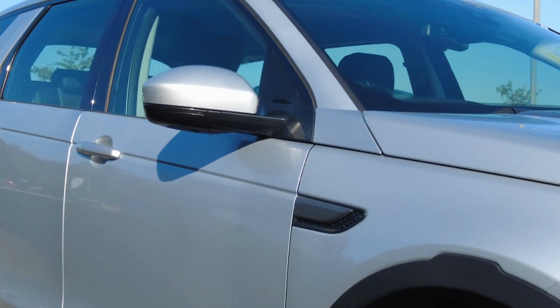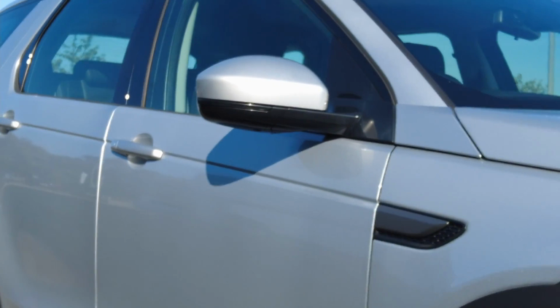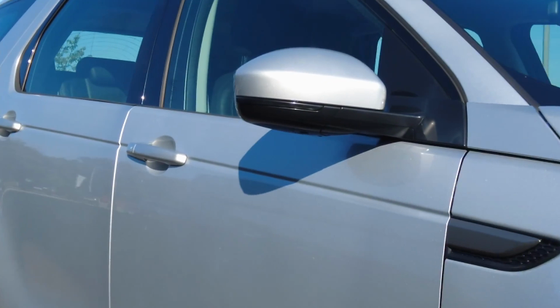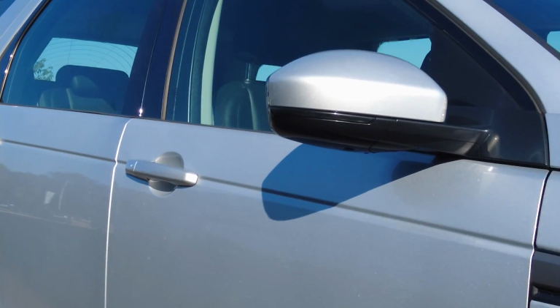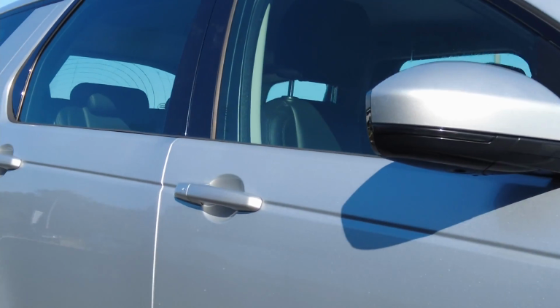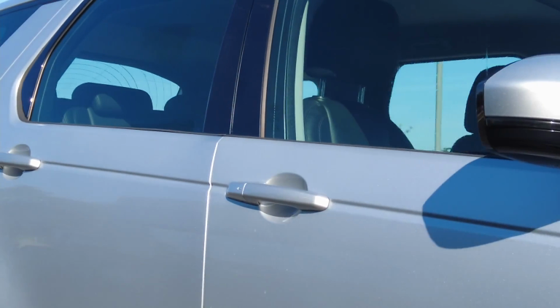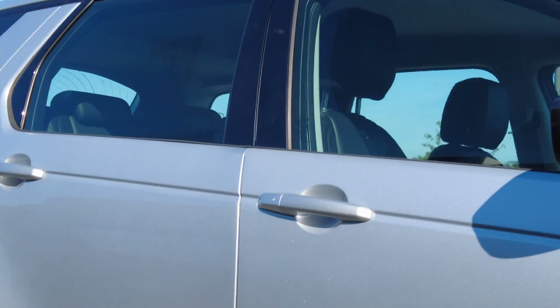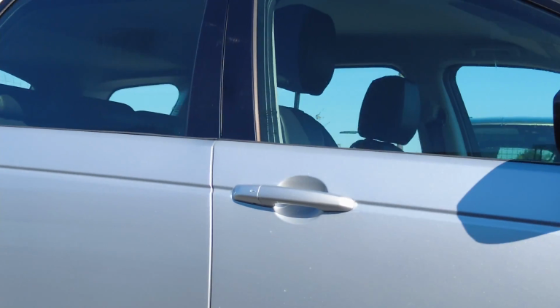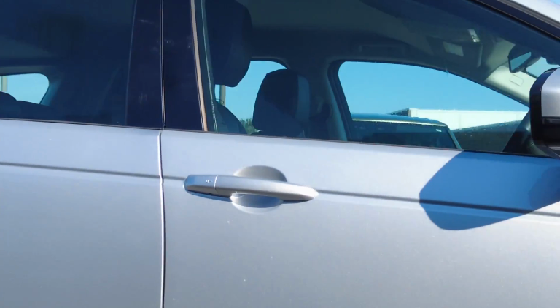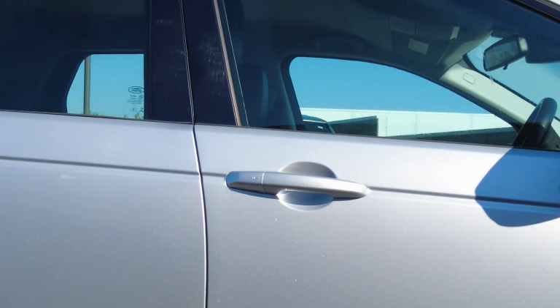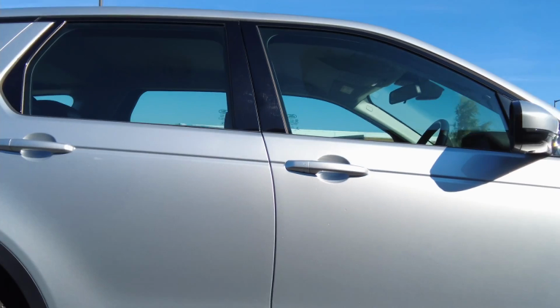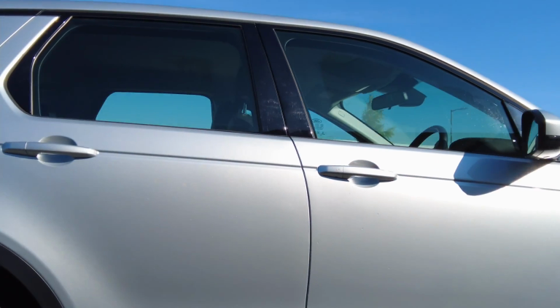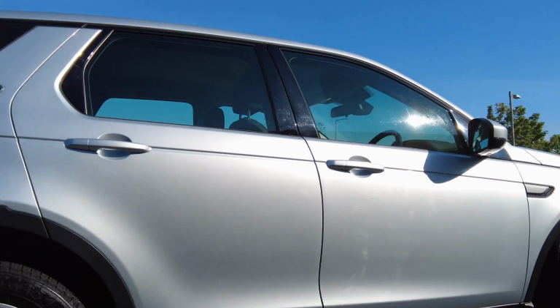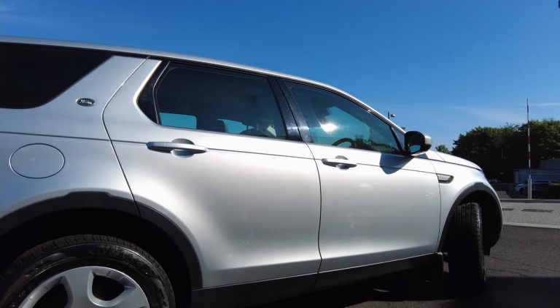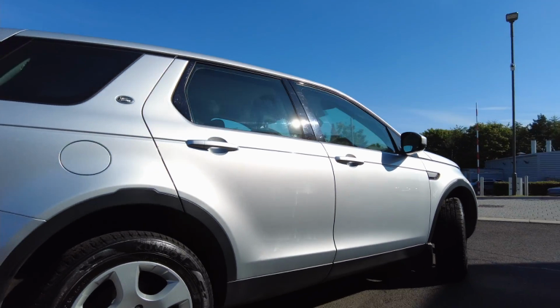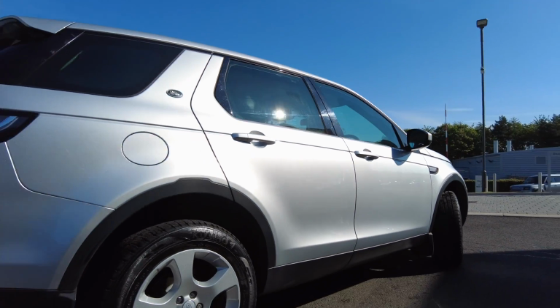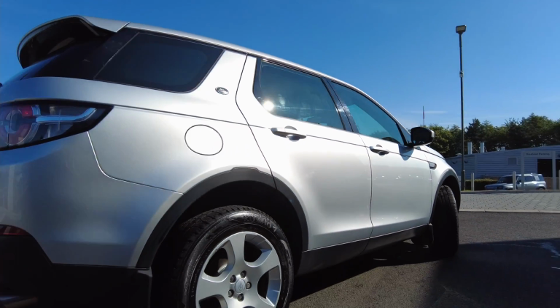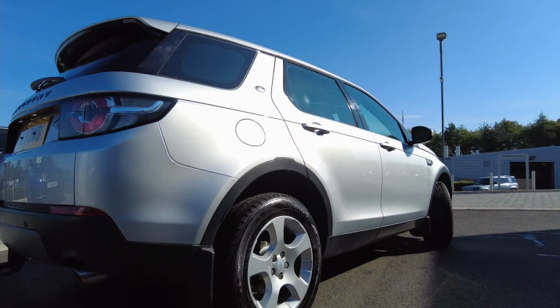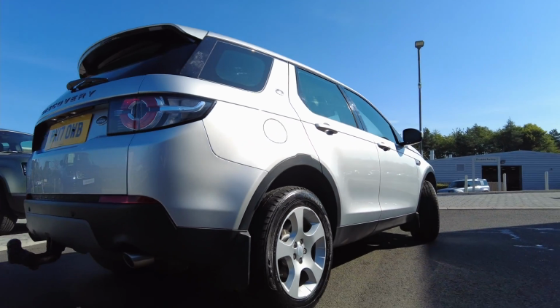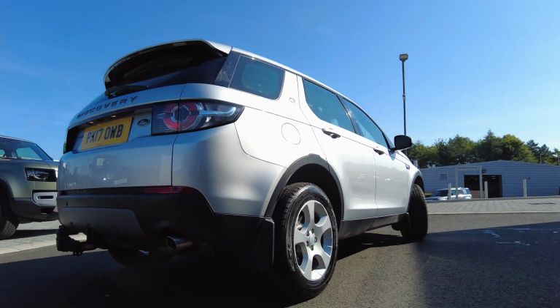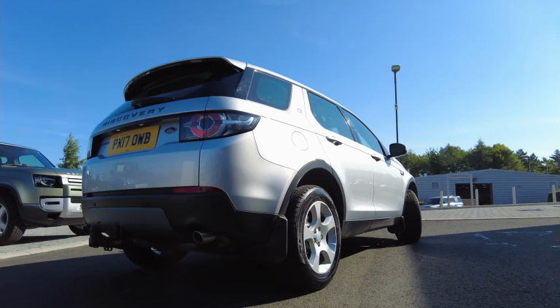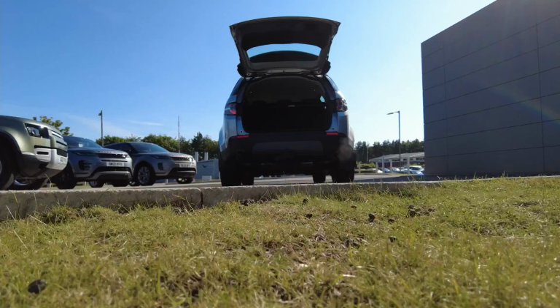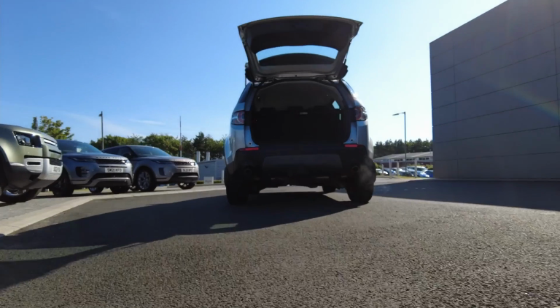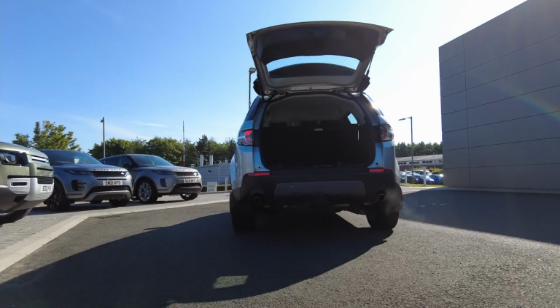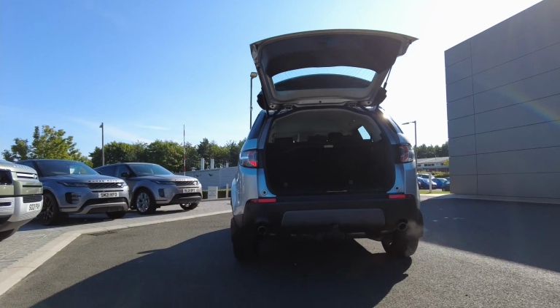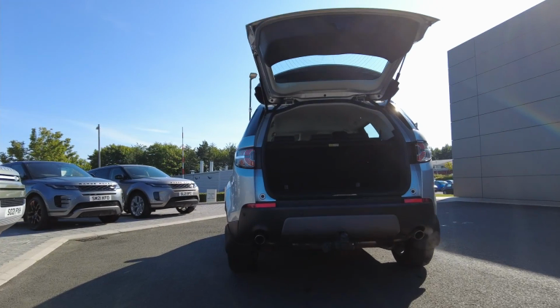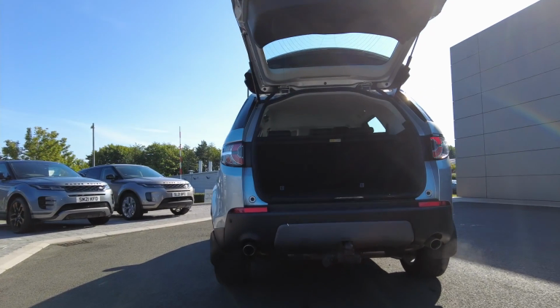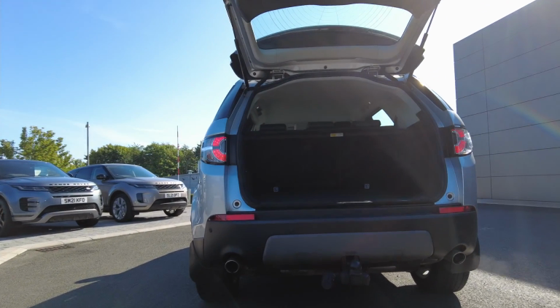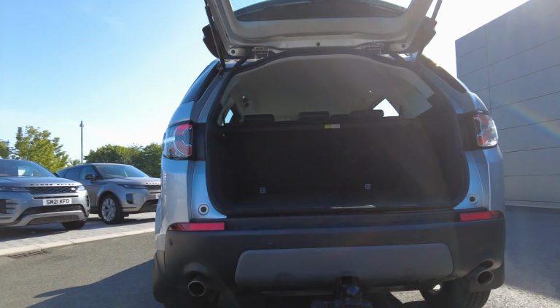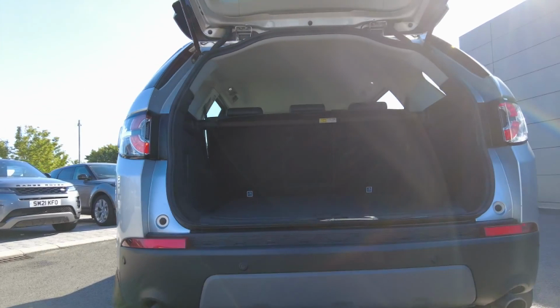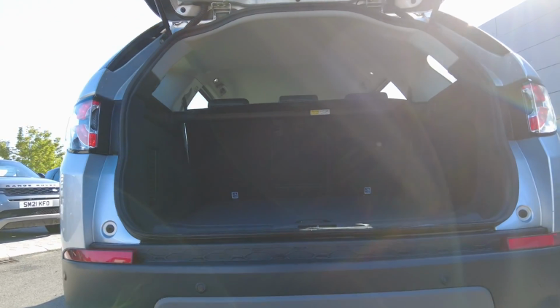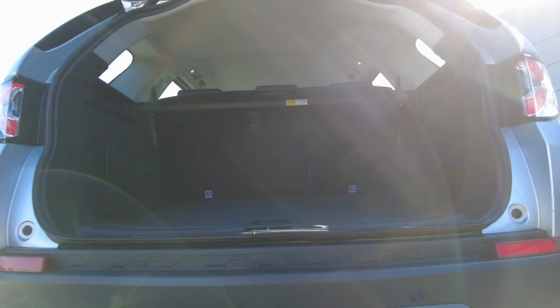The car also comes with power folding mirrors and manual operation of the tailgate on the back. Coming to the tailgate, there is plenty of space available in the five-seat edition of the Discovery Sport.